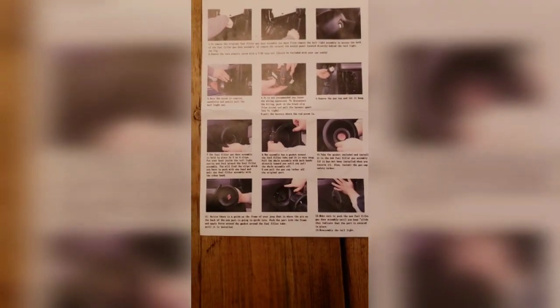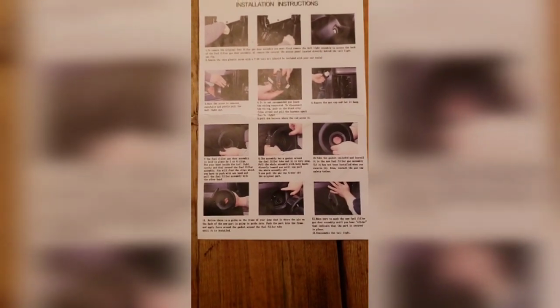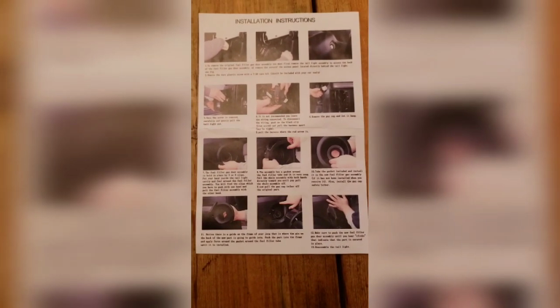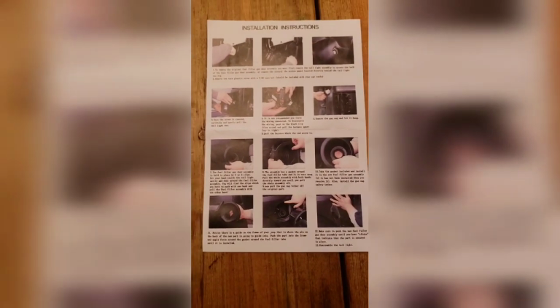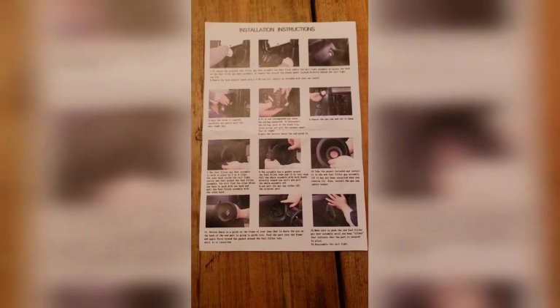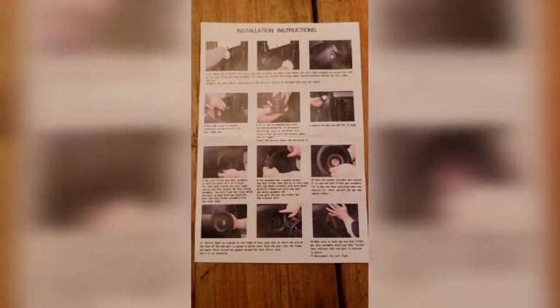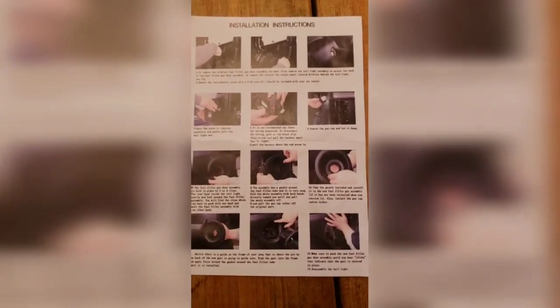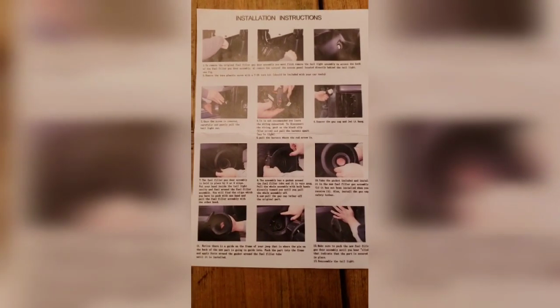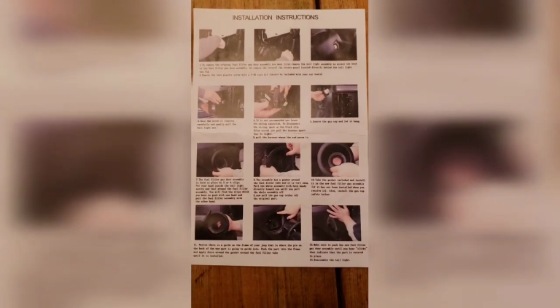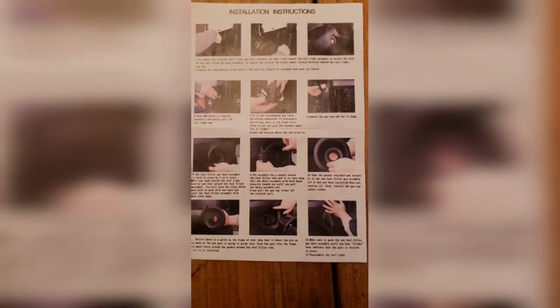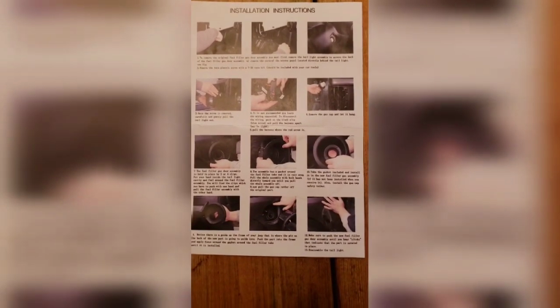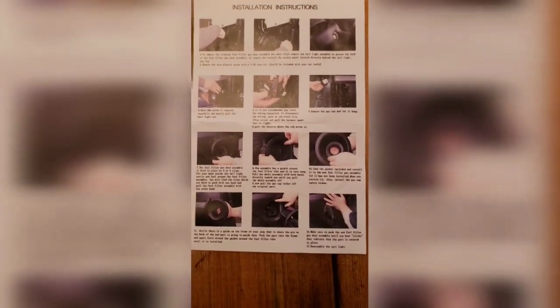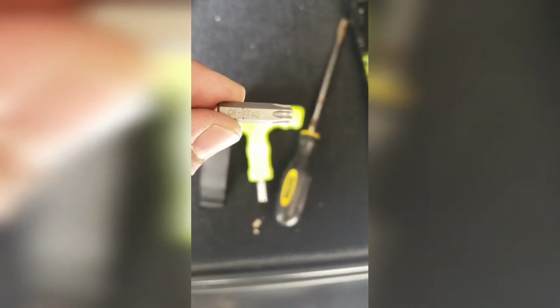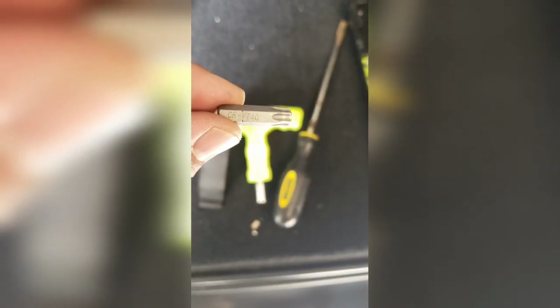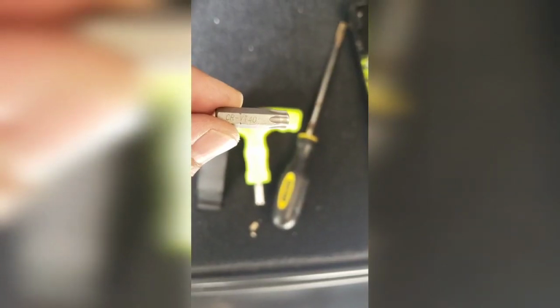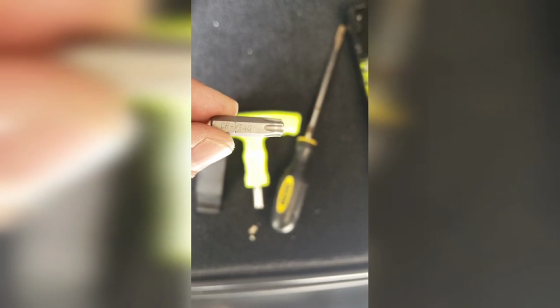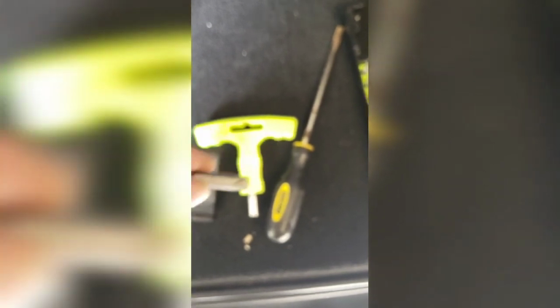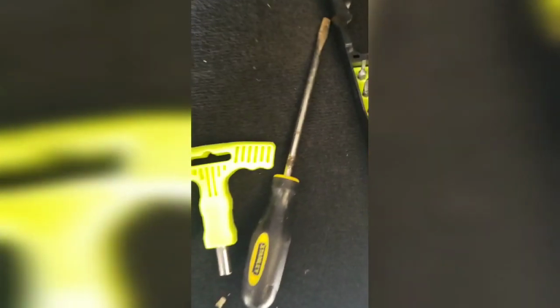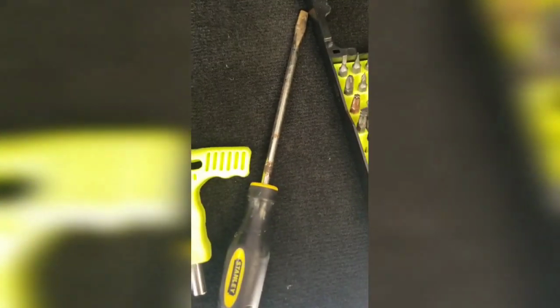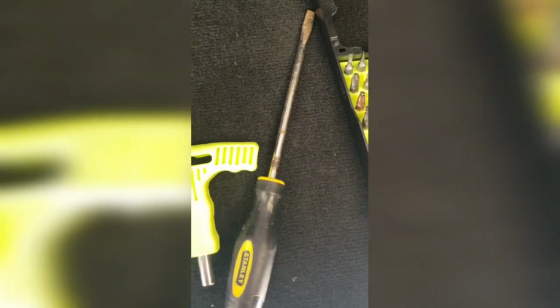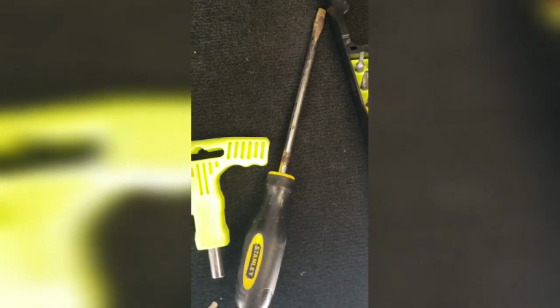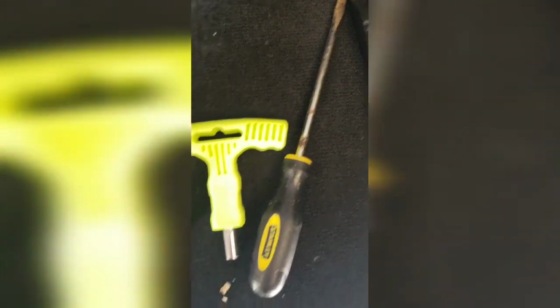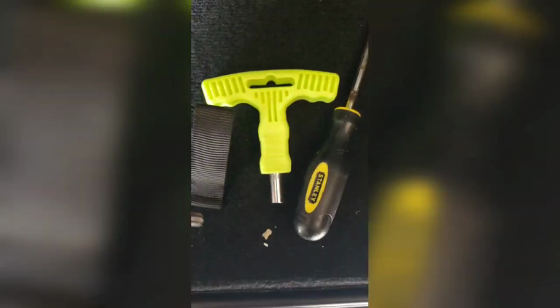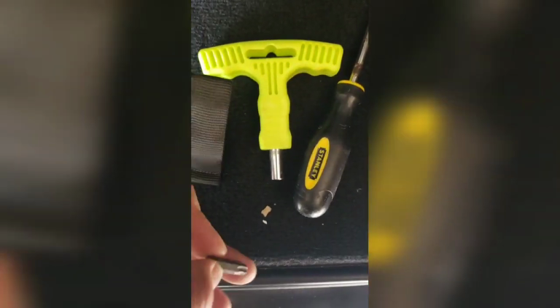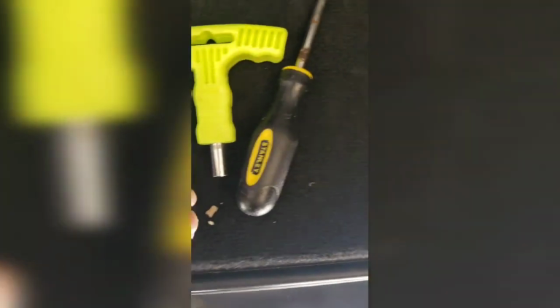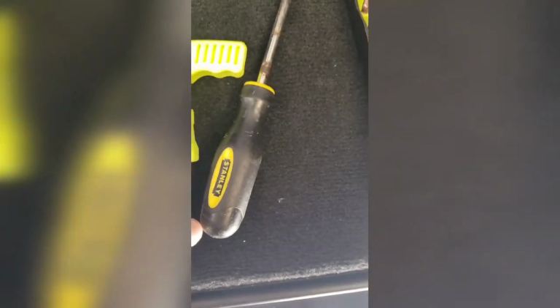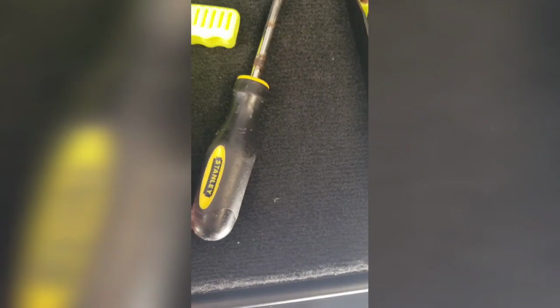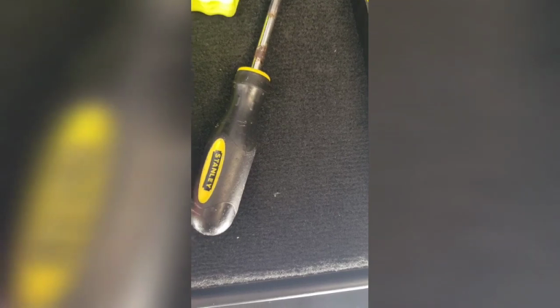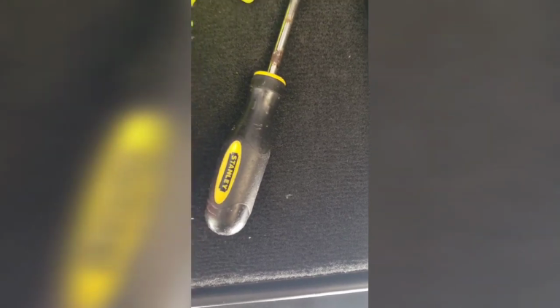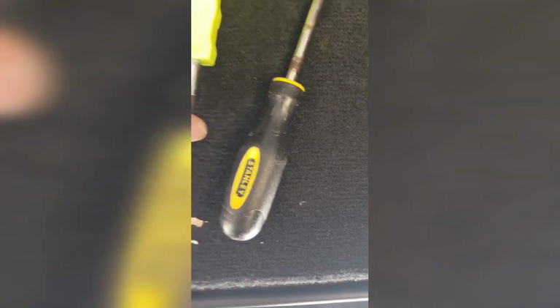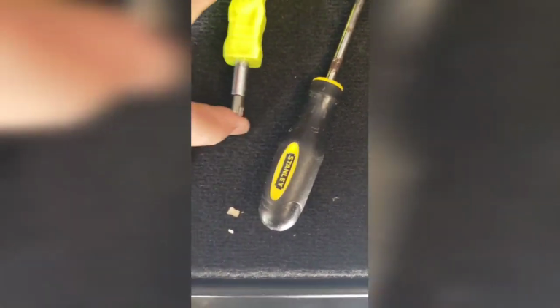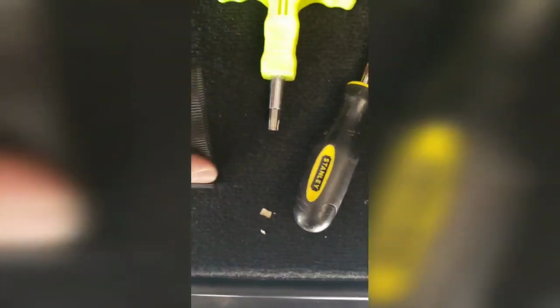It came with installation instructions, pretty much a pictogram on how to do this procedure. You will need a T40 bit, and all you need besides that is a flathead and something to put the bit in so you can twist it.